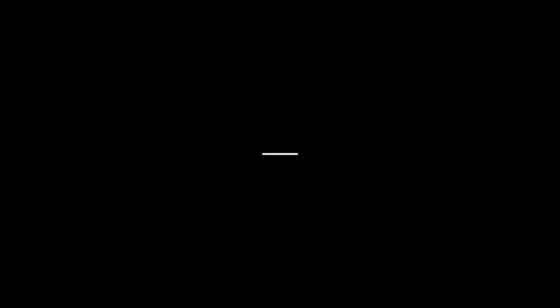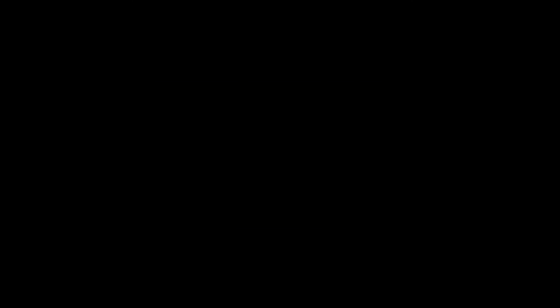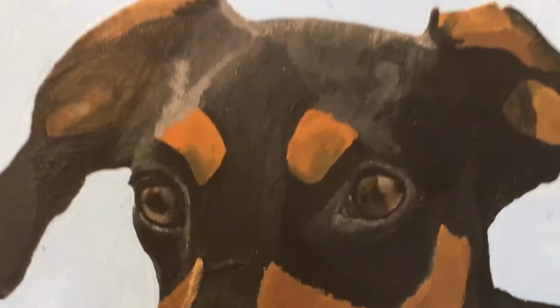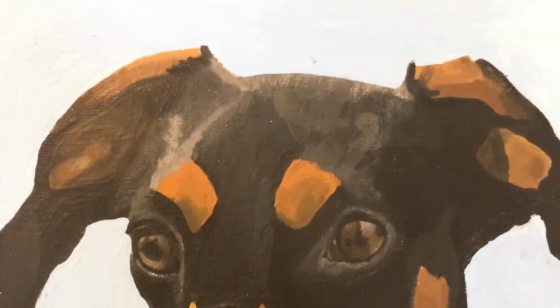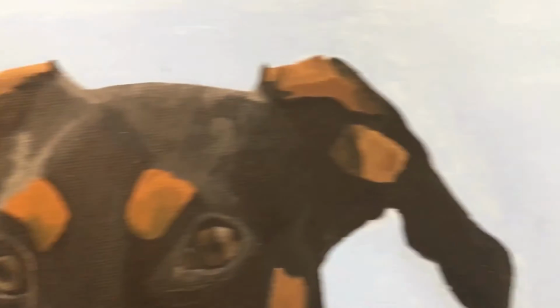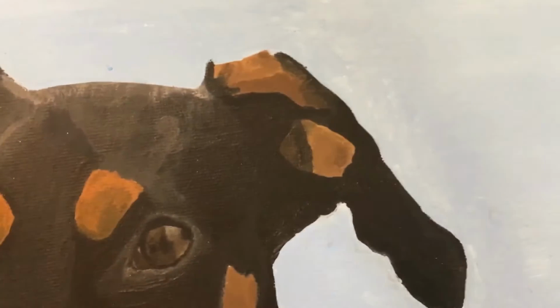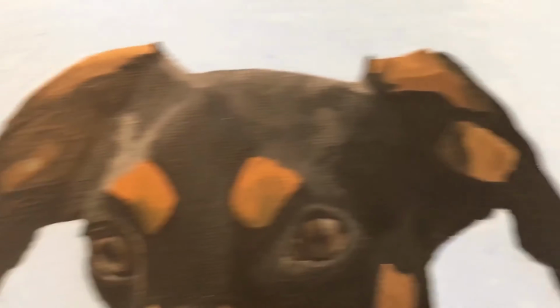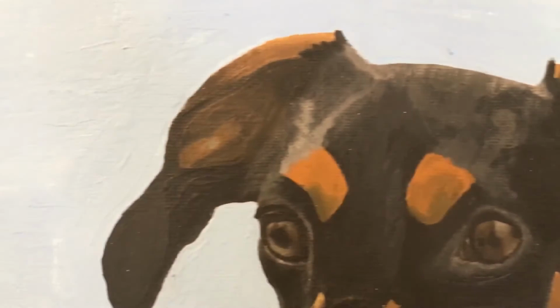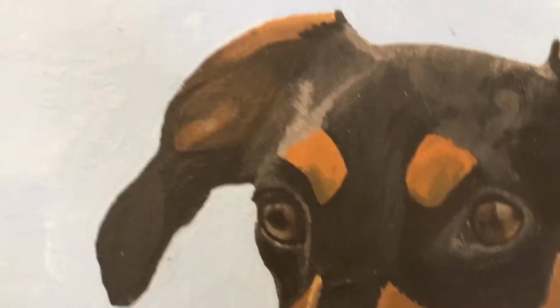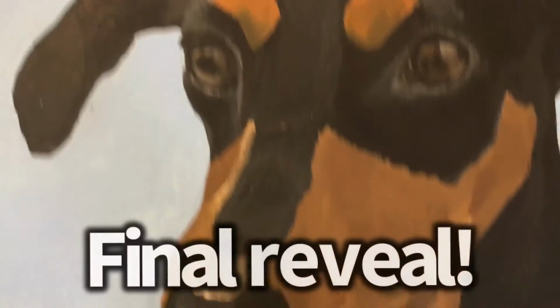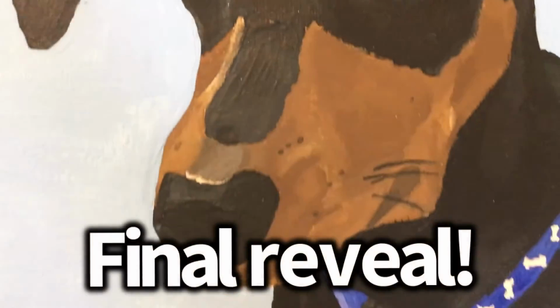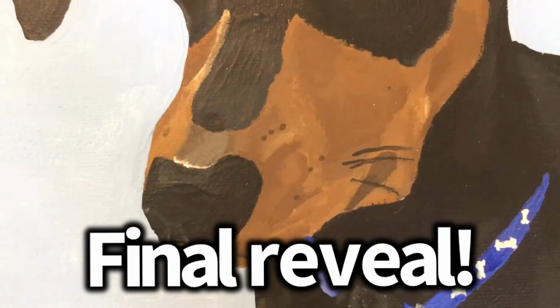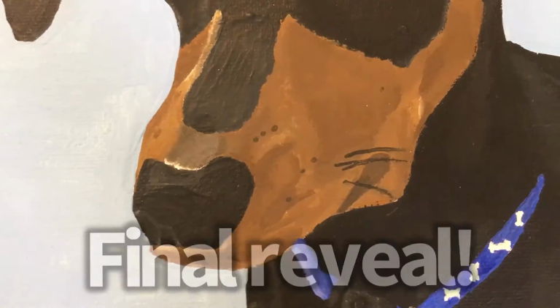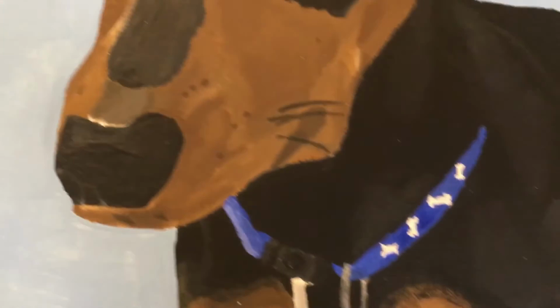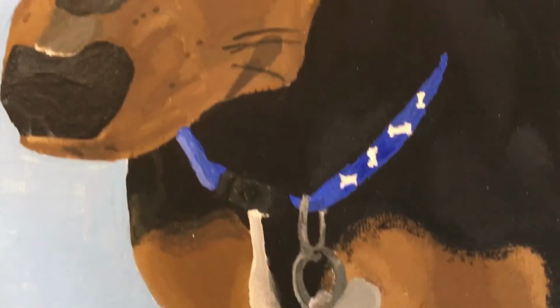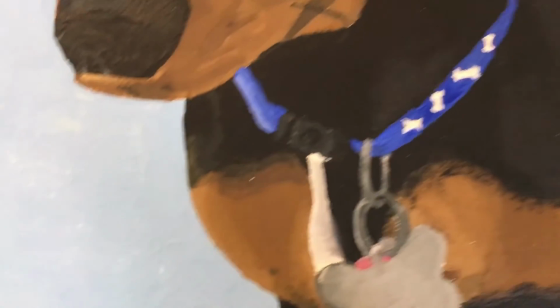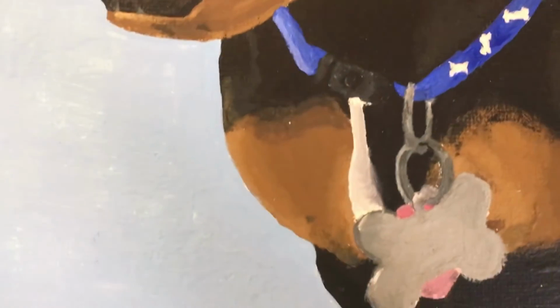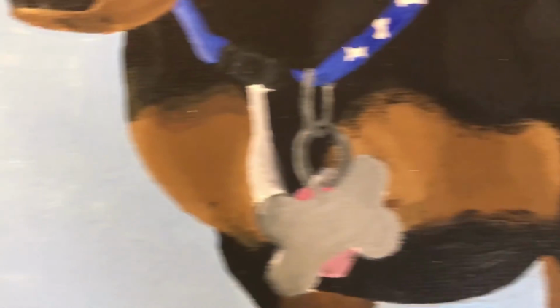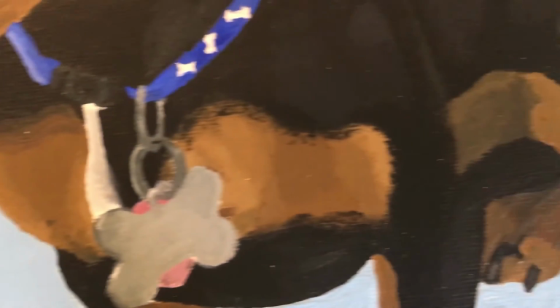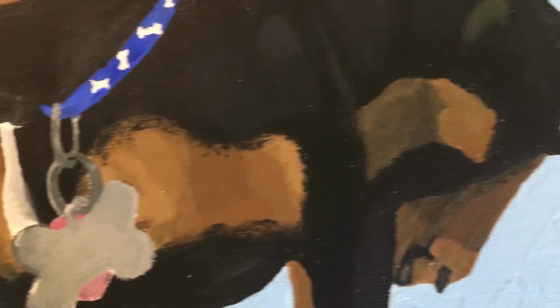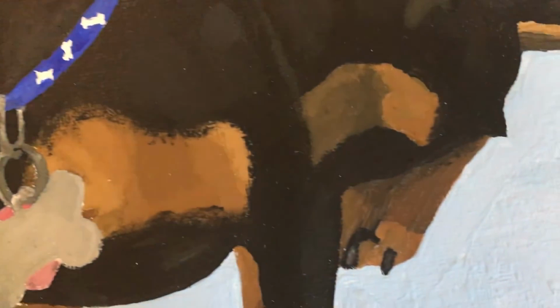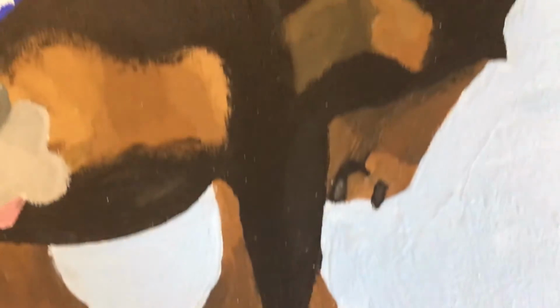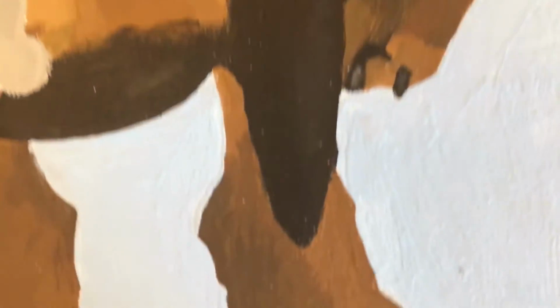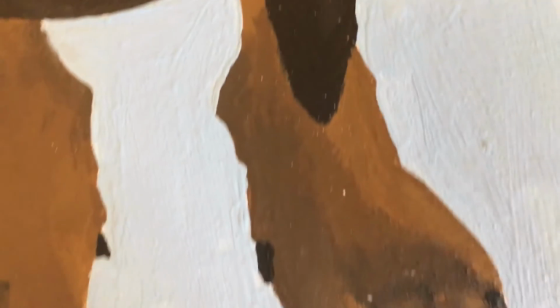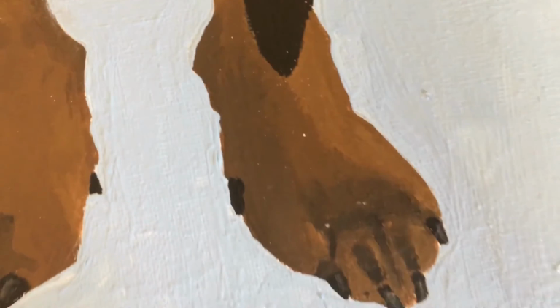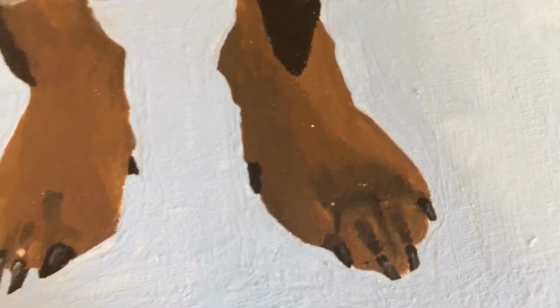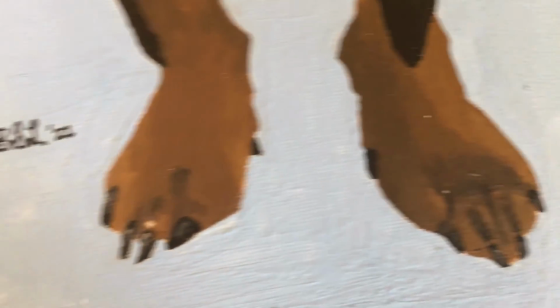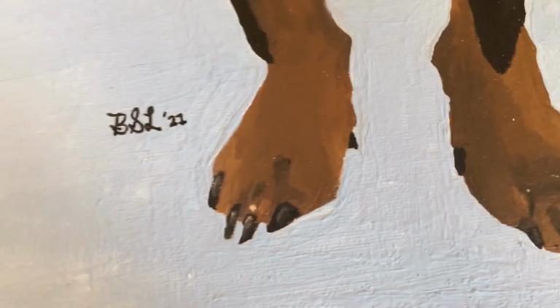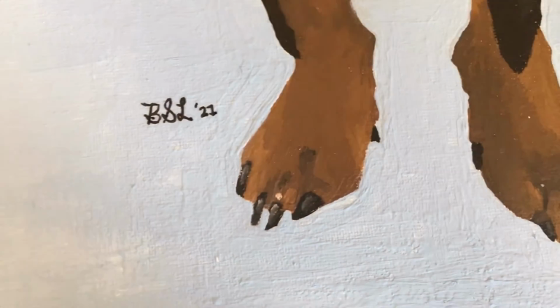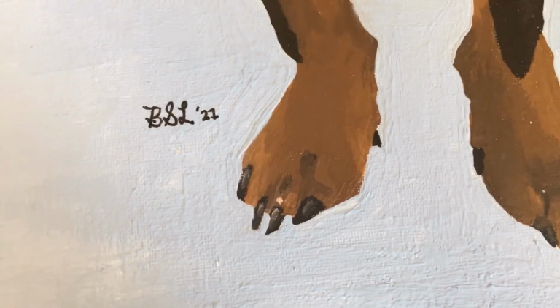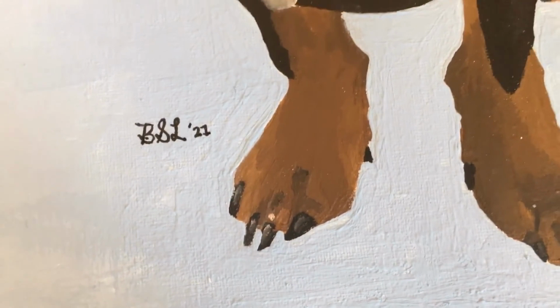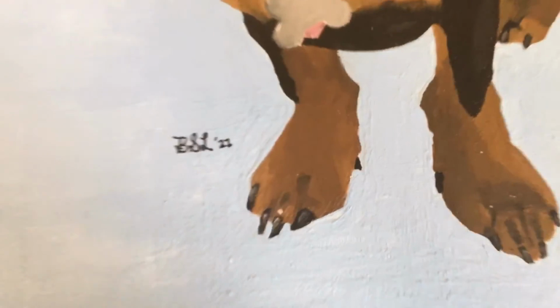So here's the final reveal of the portrait I just spent the last three months painting. I started sketching this out in February, started painting in late March, and then over spring break I worked on it a lot. It's currently like May 30th, and I finished a couple days ago.